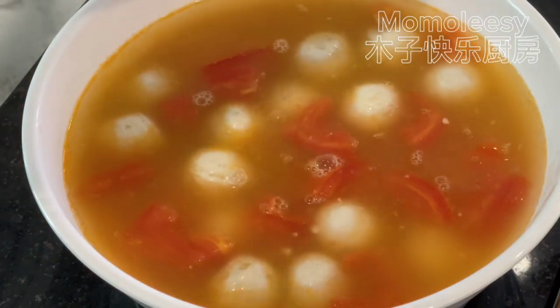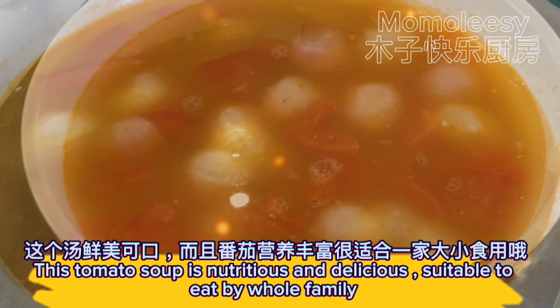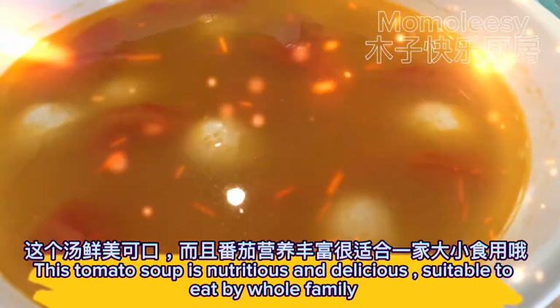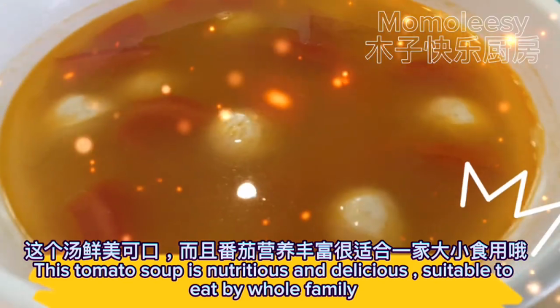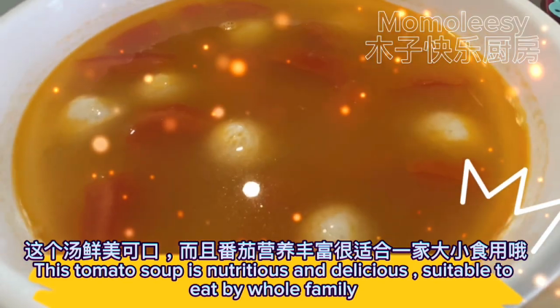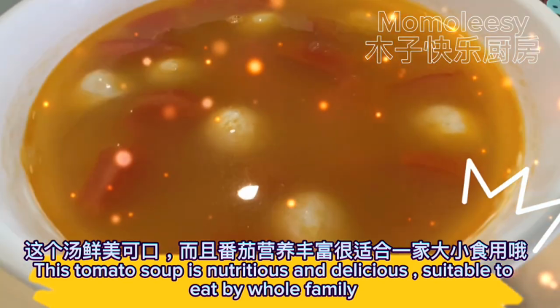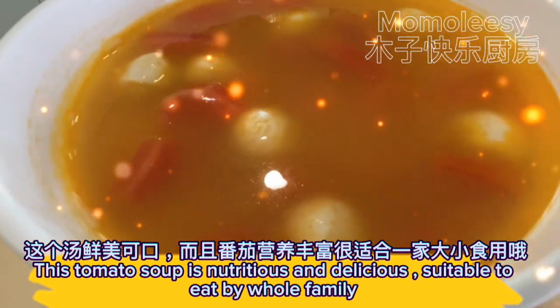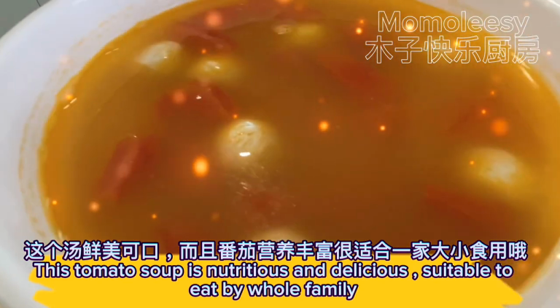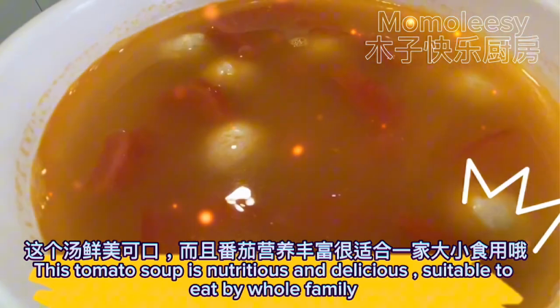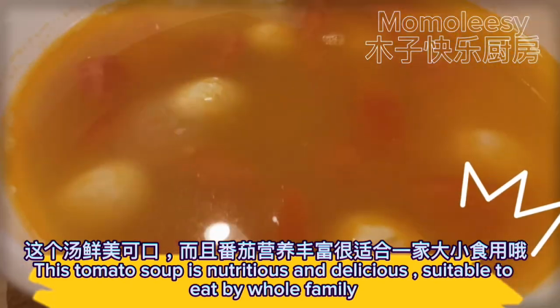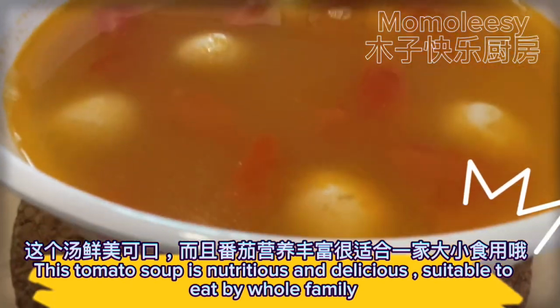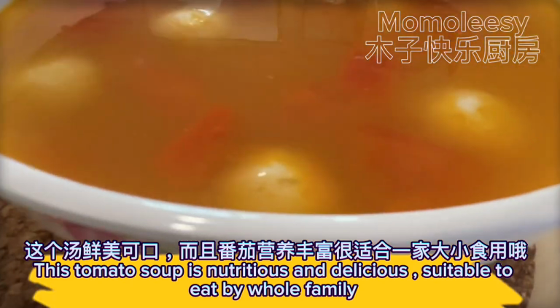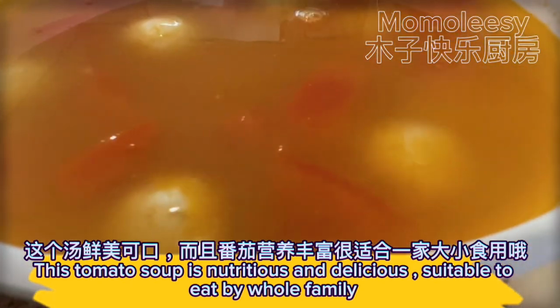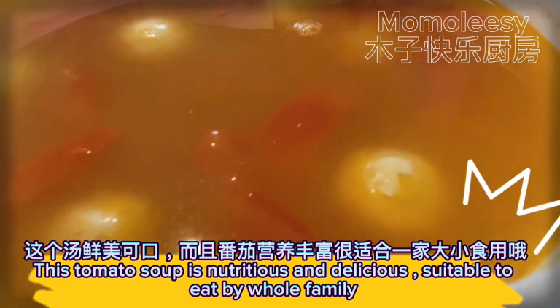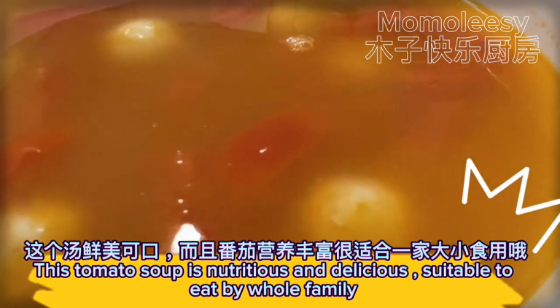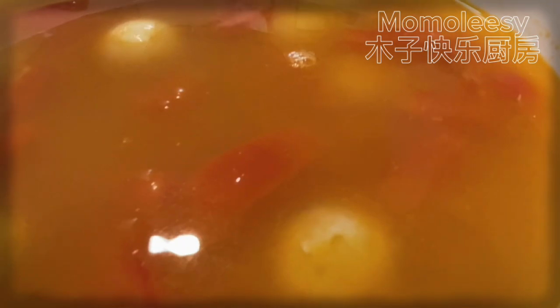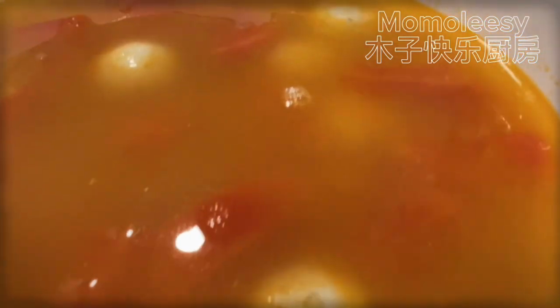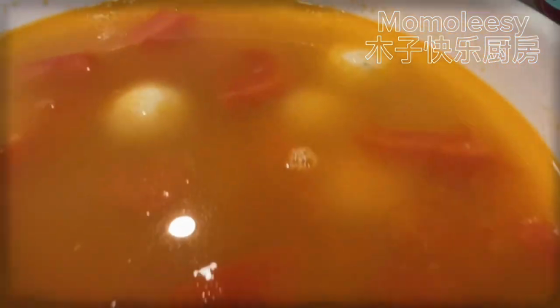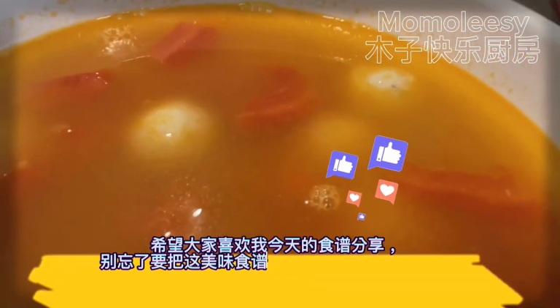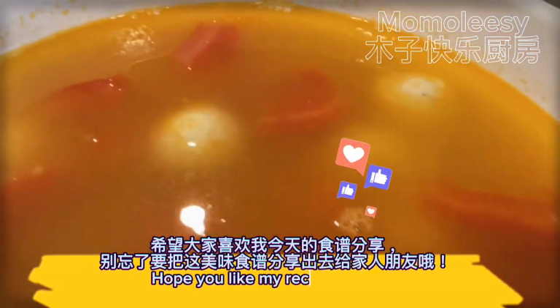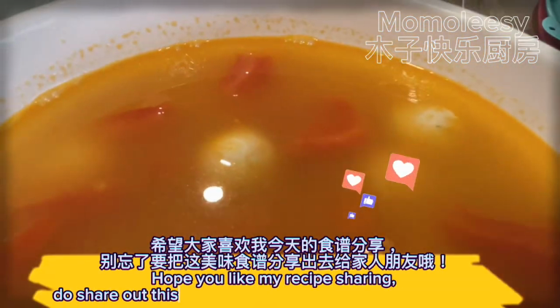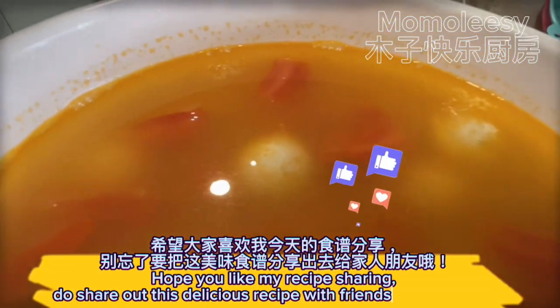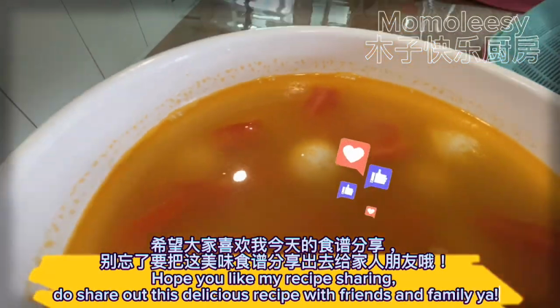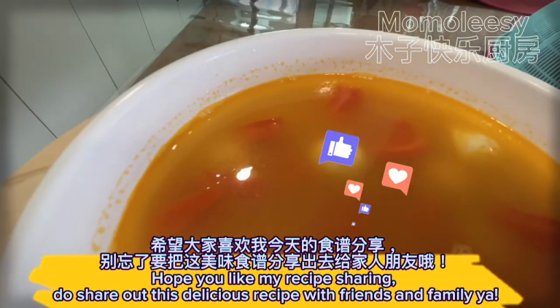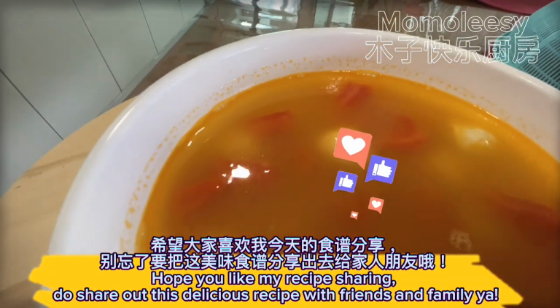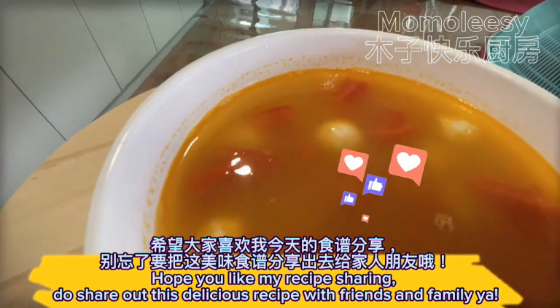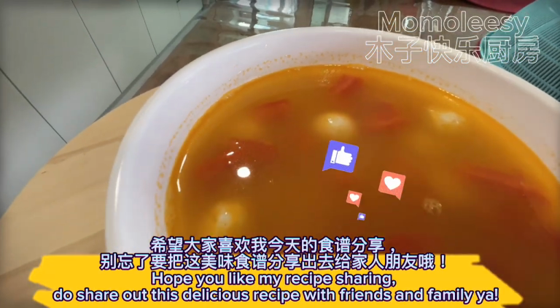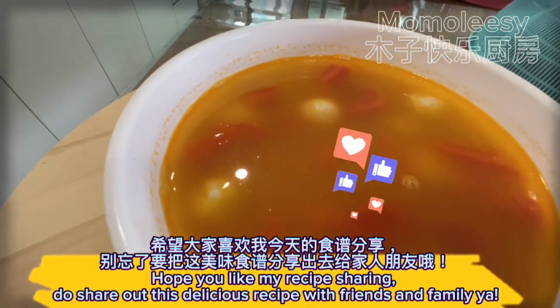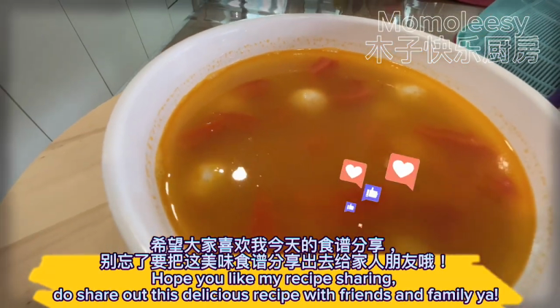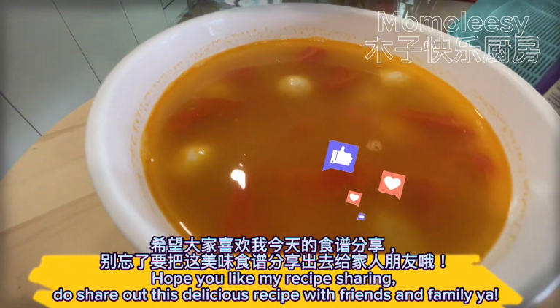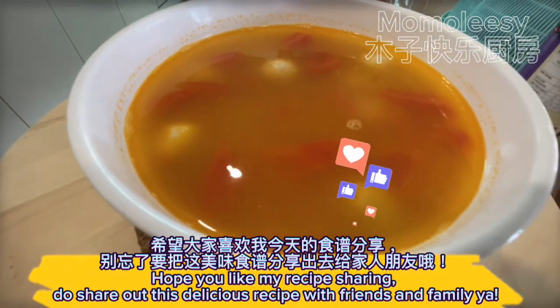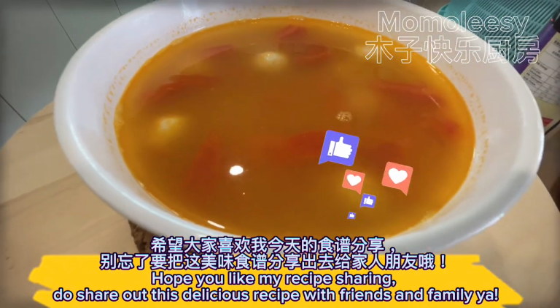This tomato soup is nutritious and delicious, suitable to eat for the whole family. Hope you like my recipe sharing. Do share this delicious recipe with friends and family!